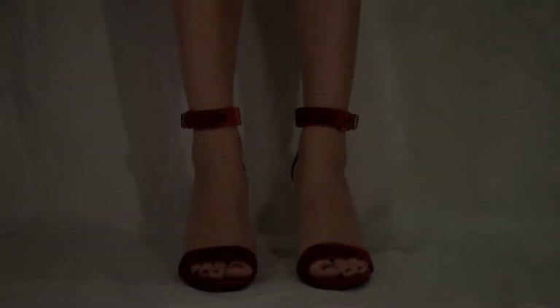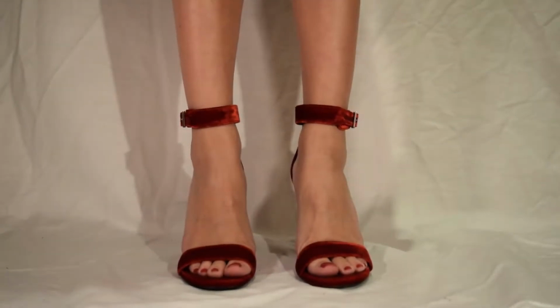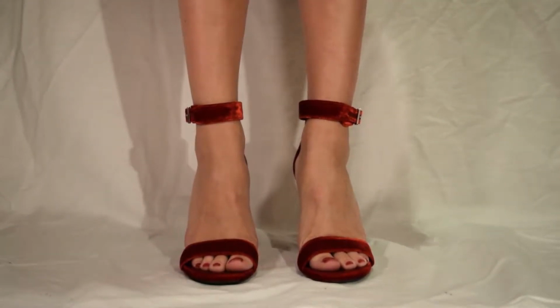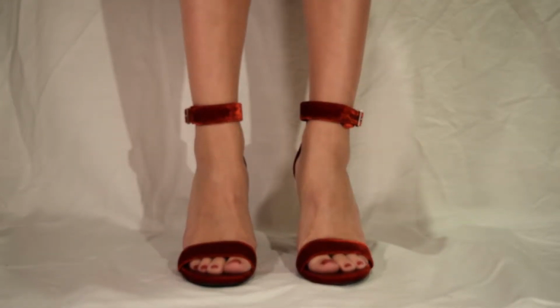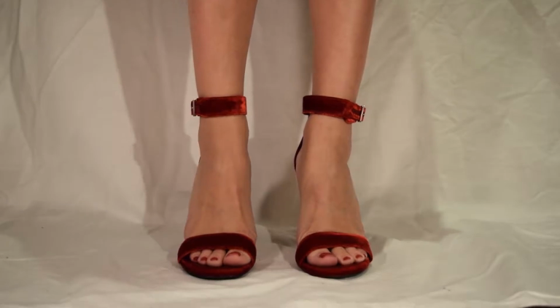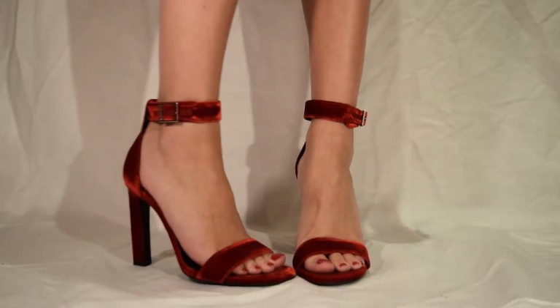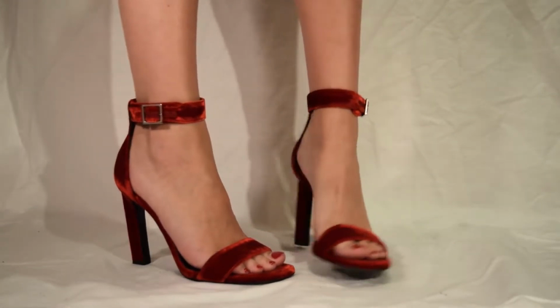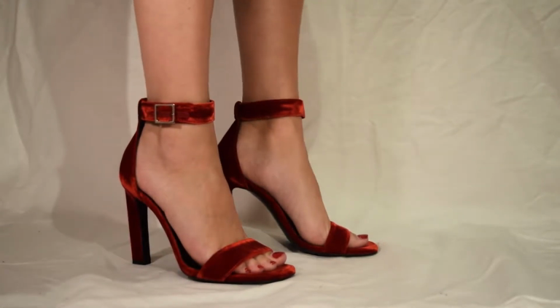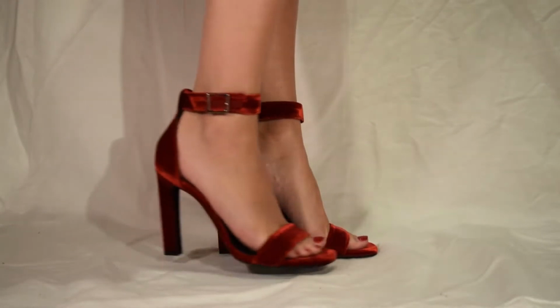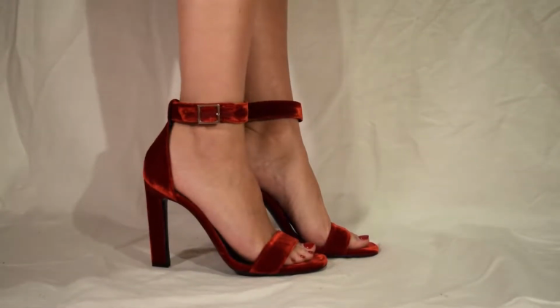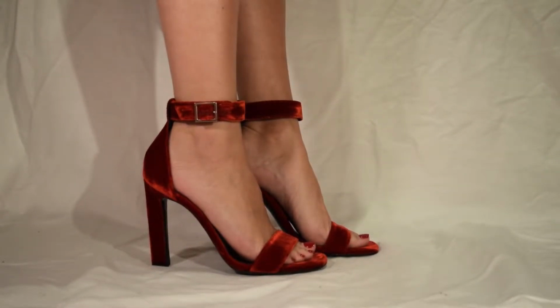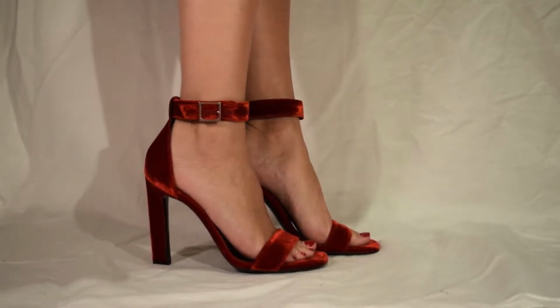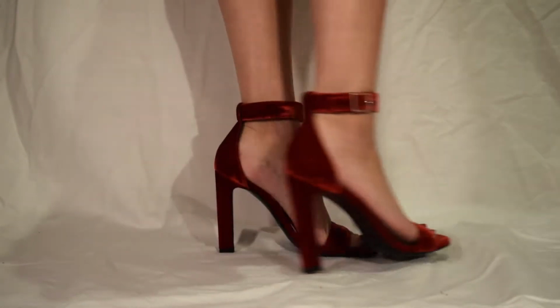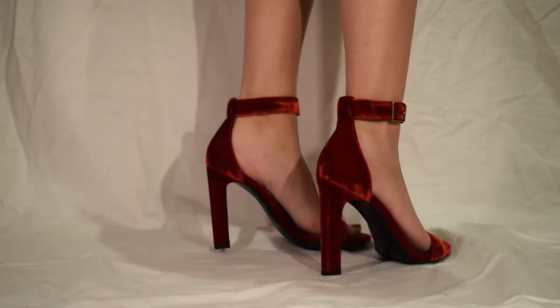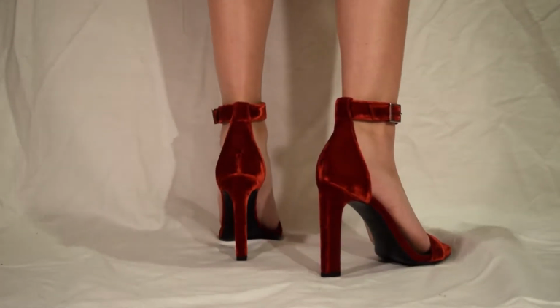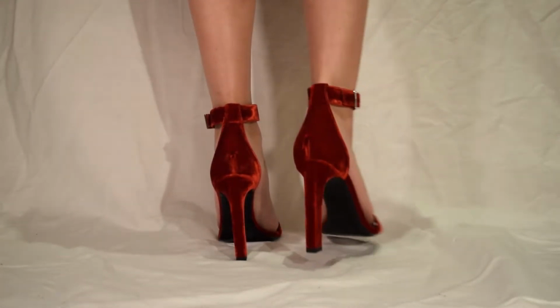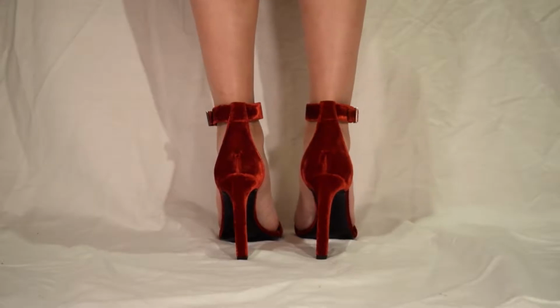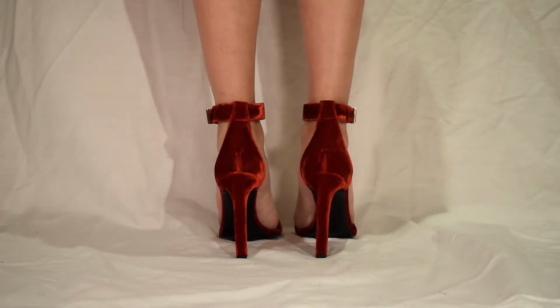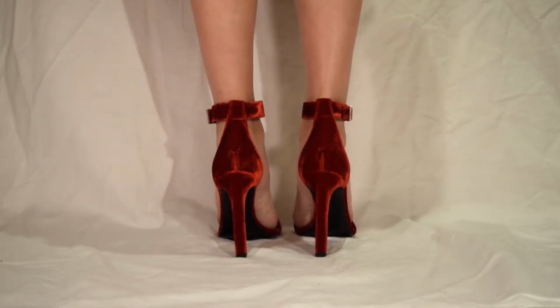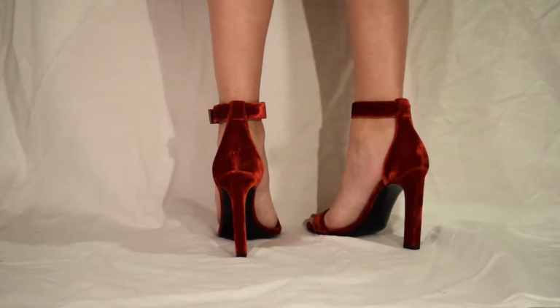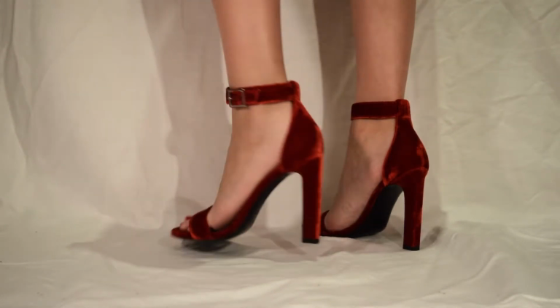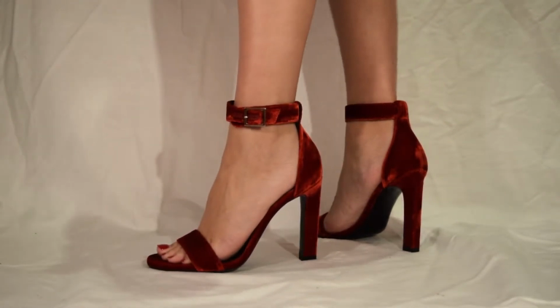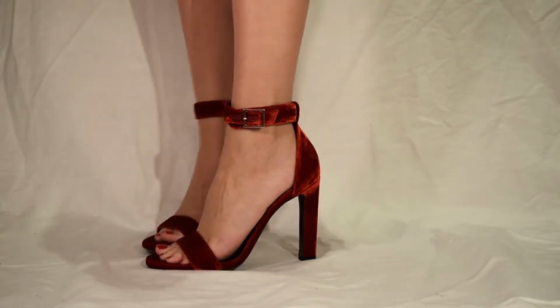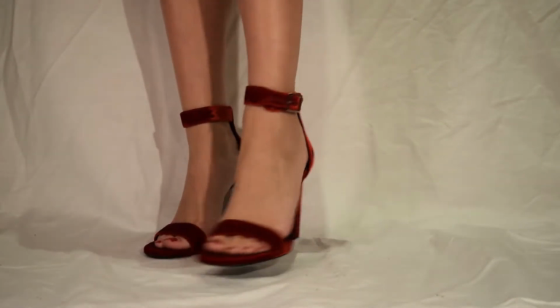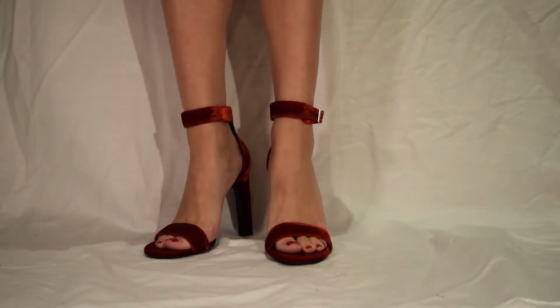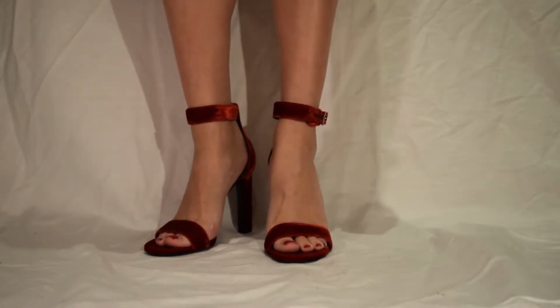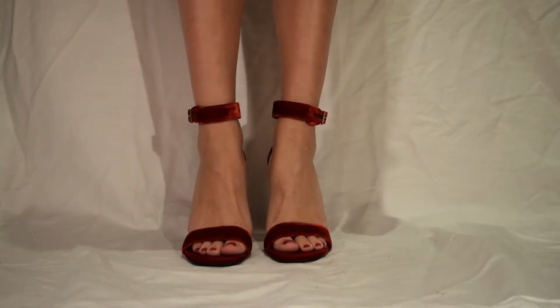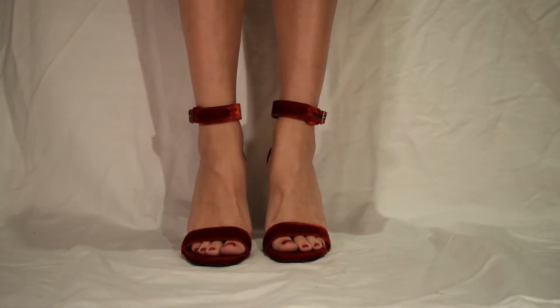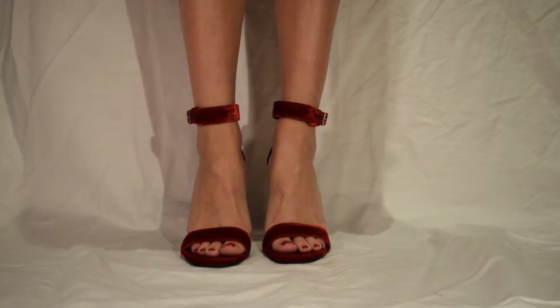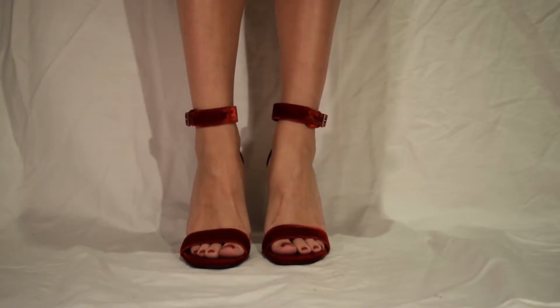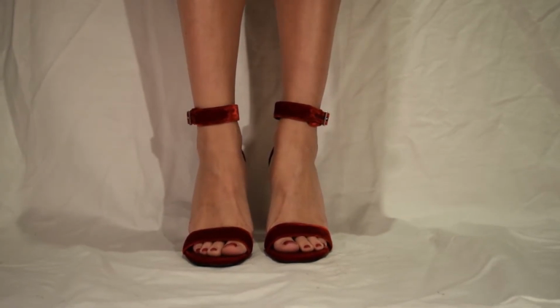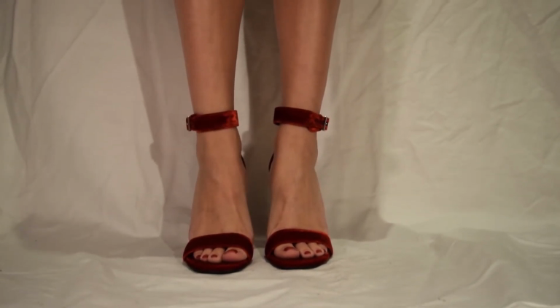If you're in love with the trend and looking for a splurge, try these Yves Saint Laurent ankle strap heels. The red velvet screams holiday and spices up any simple LBD. These pumps retail for $795 at Barney's.